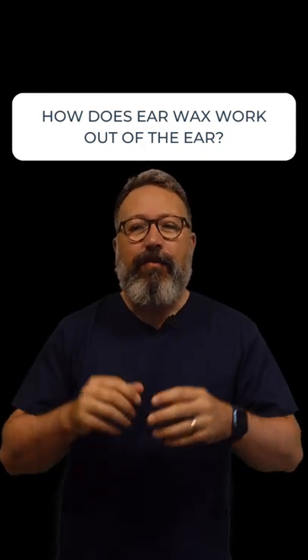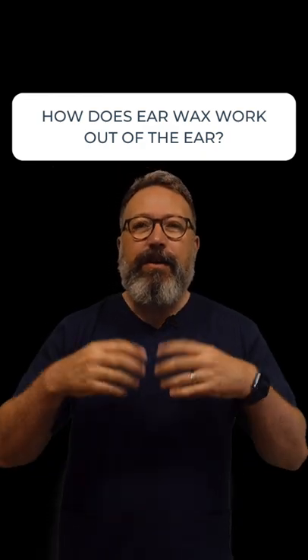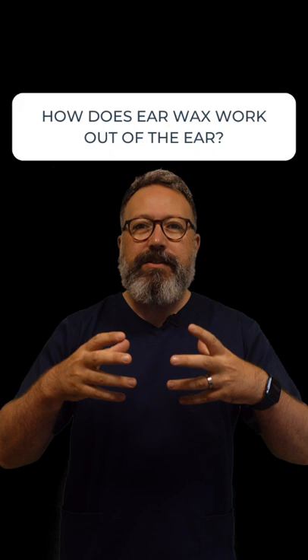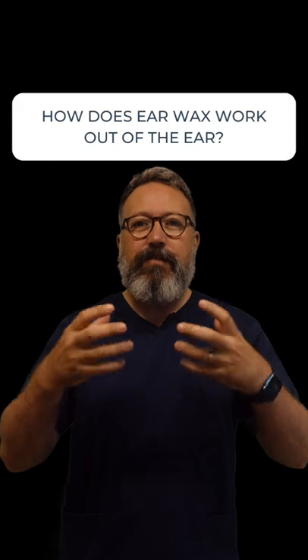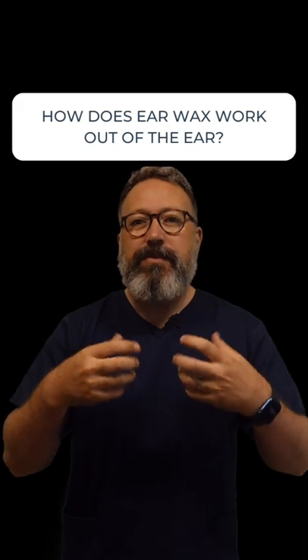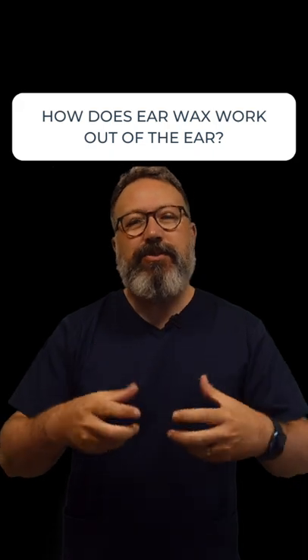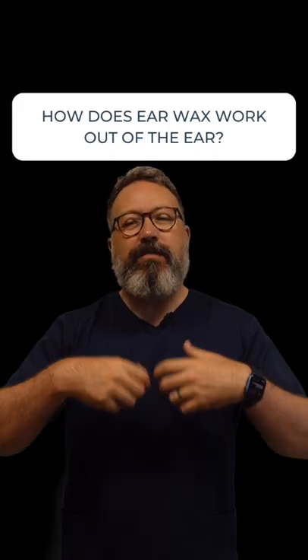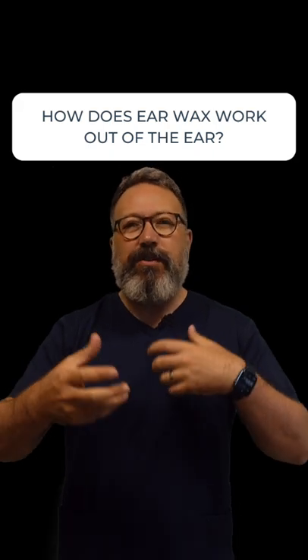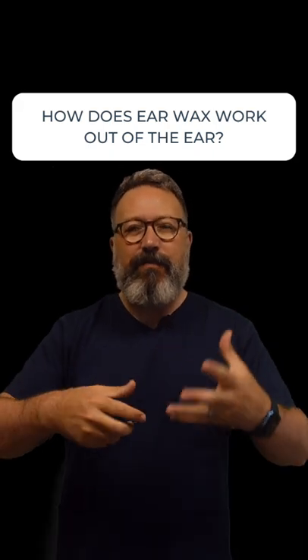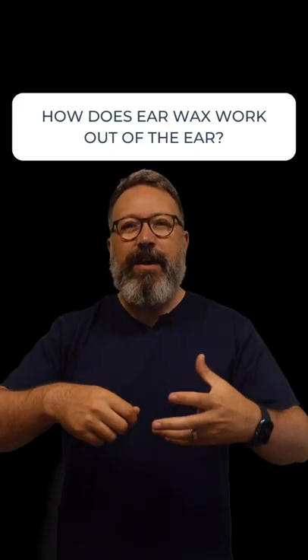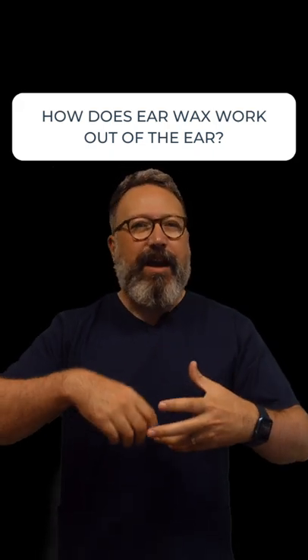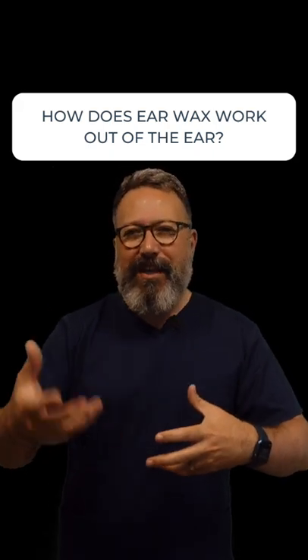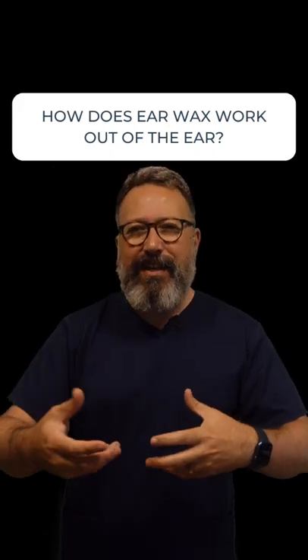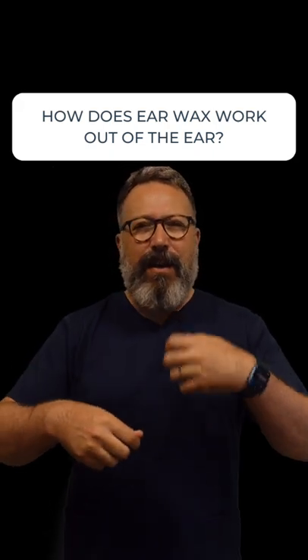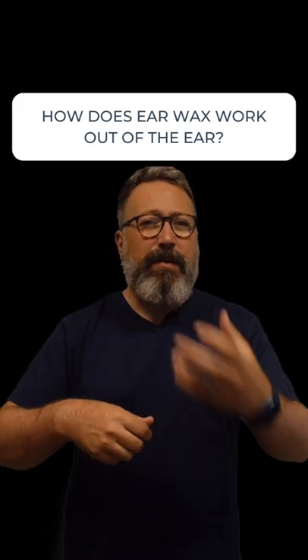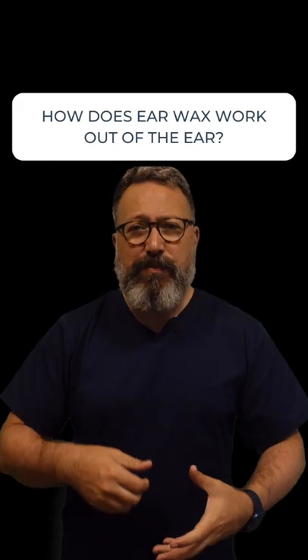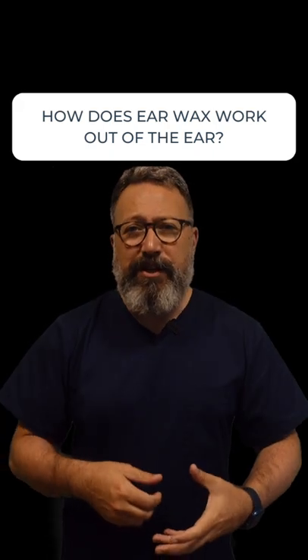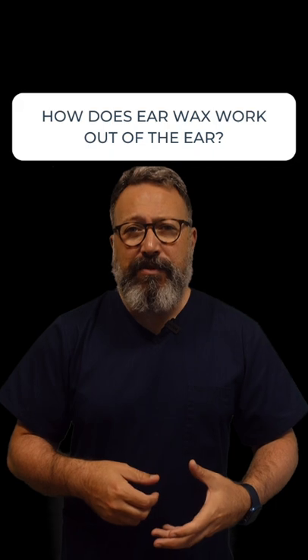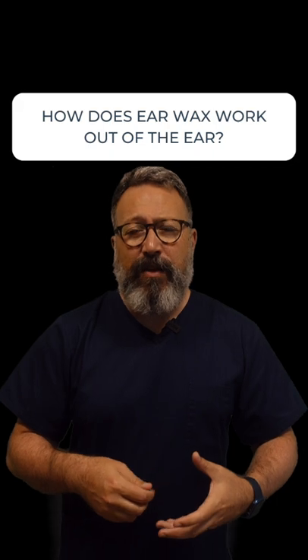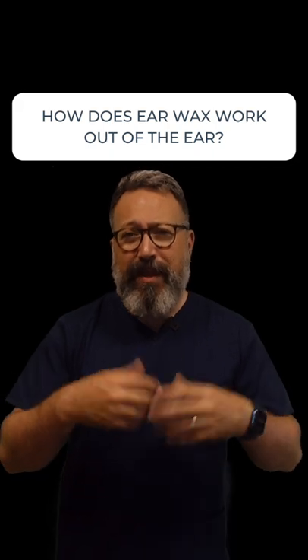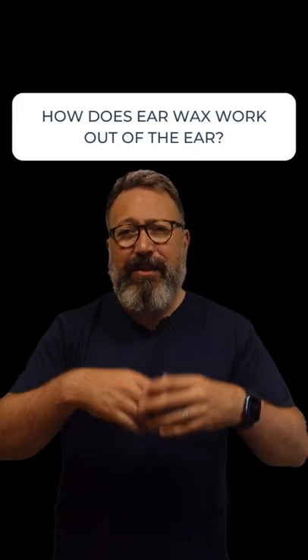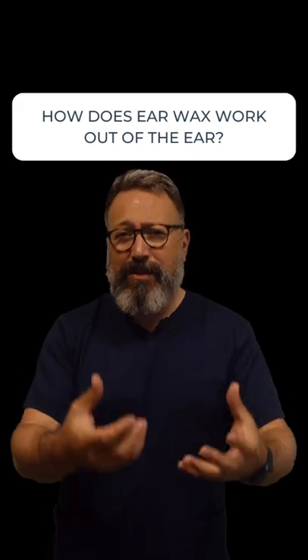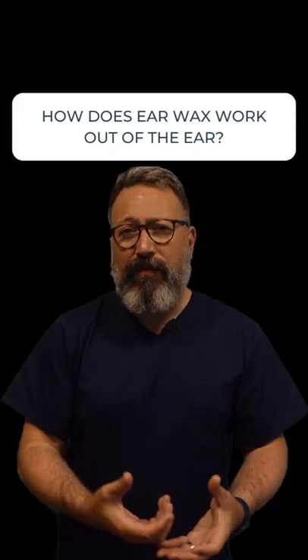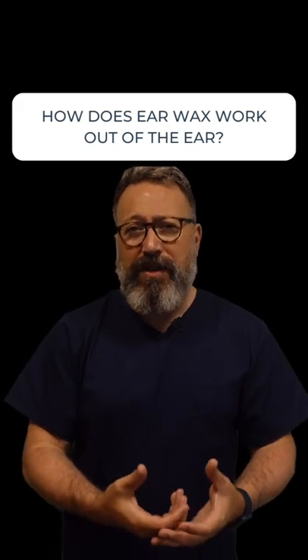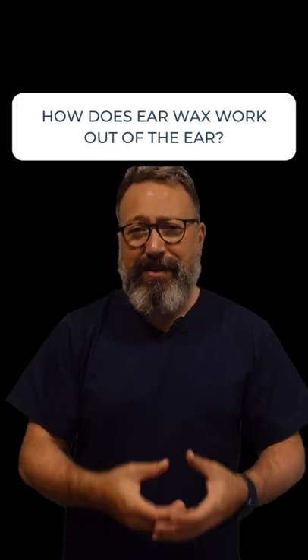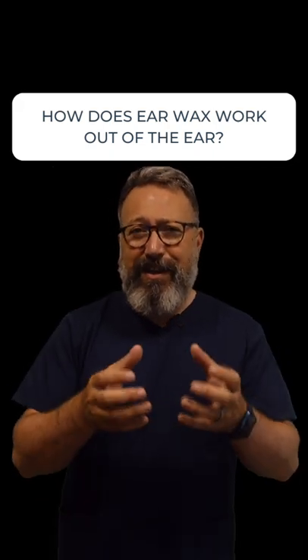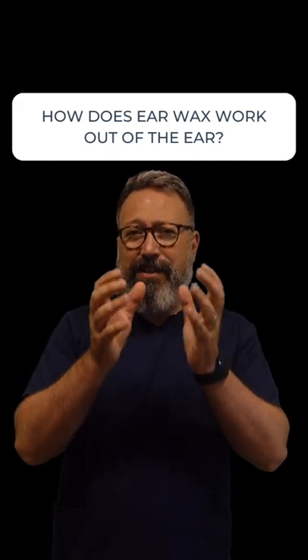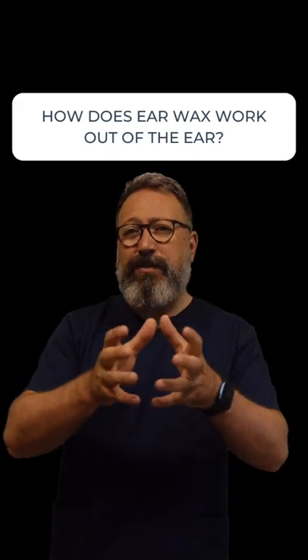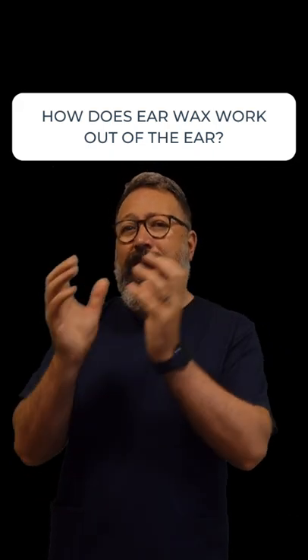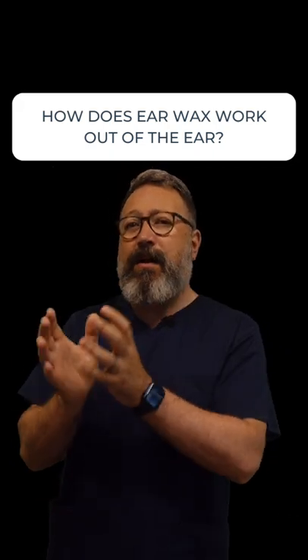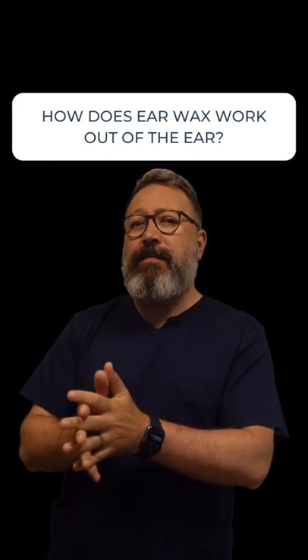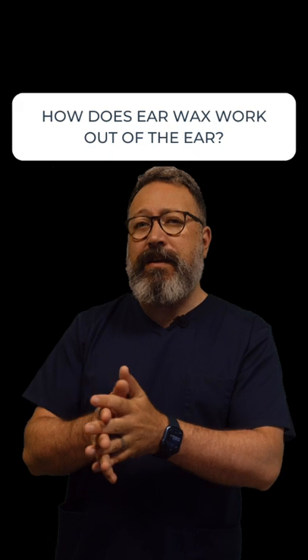Well, earwax is a mixture of dirt, debris, skin, and a bit of perspiration, all mixed together — that's what we form as earwax. Now, earwax is formed in the outer half of the ear canal, so just remember that for a second.